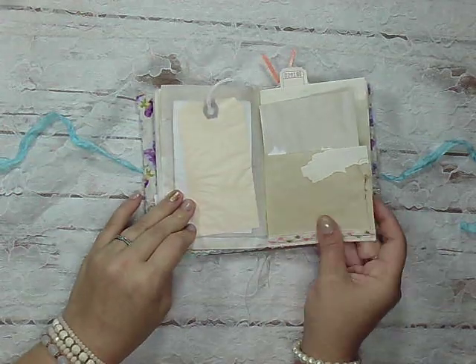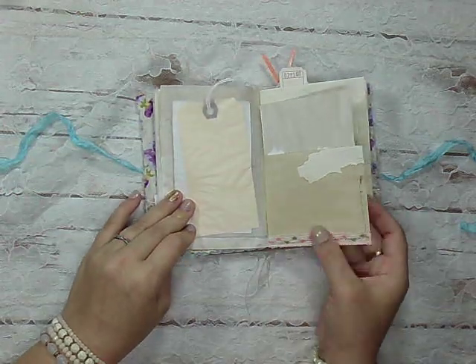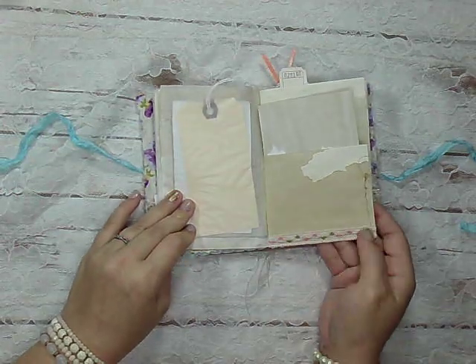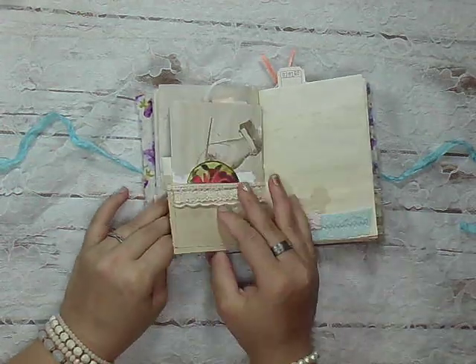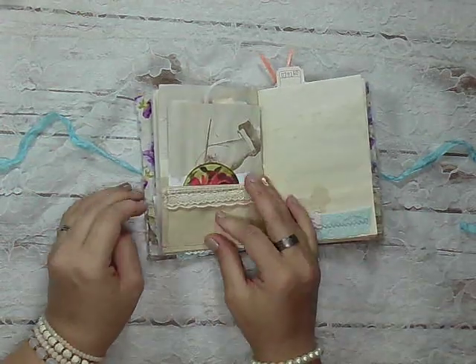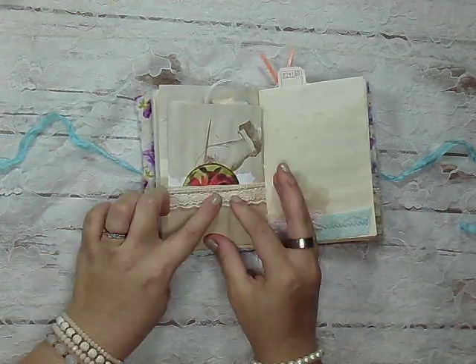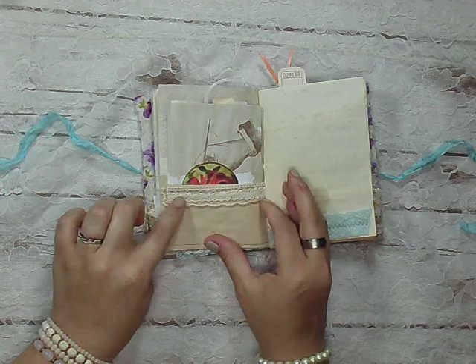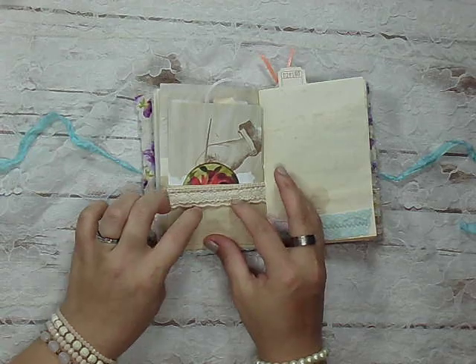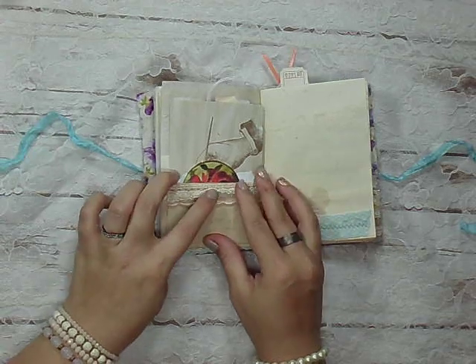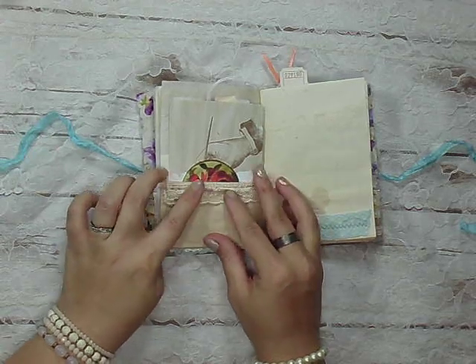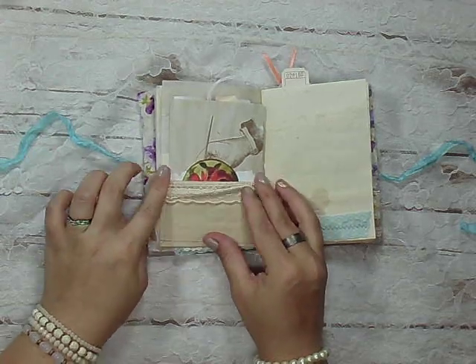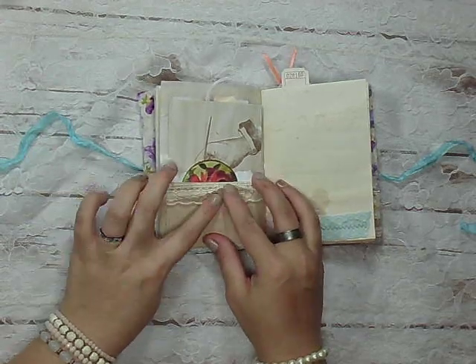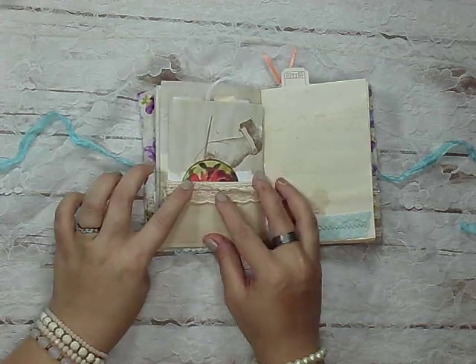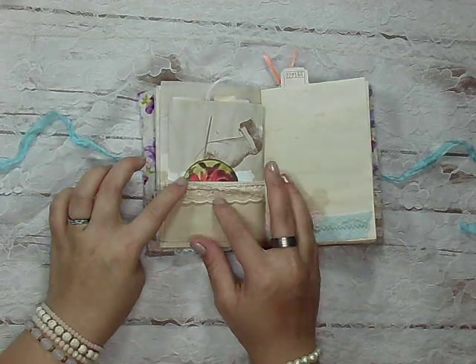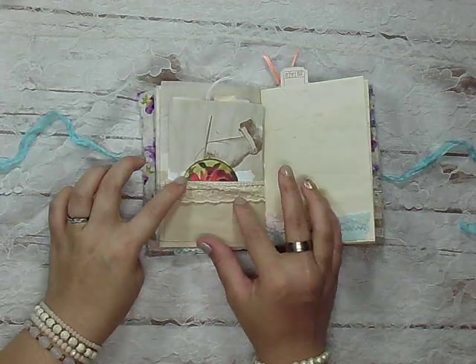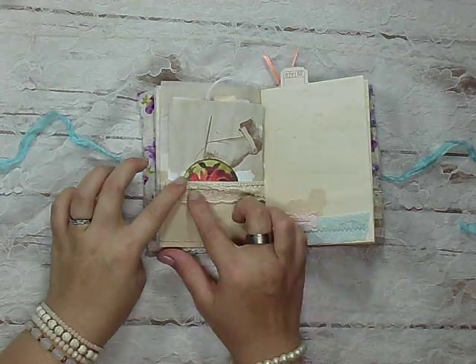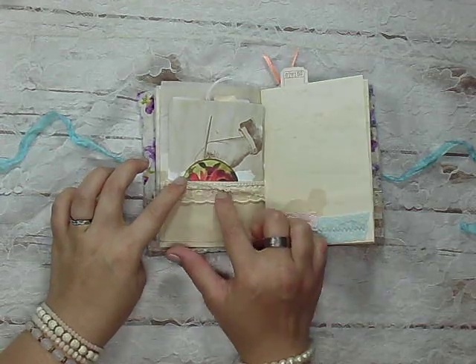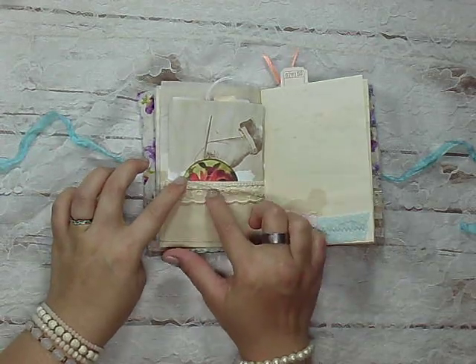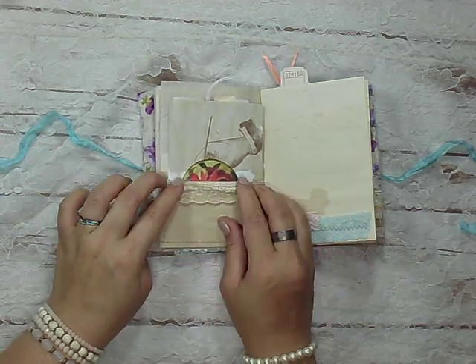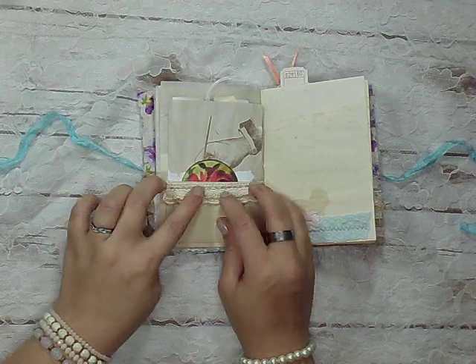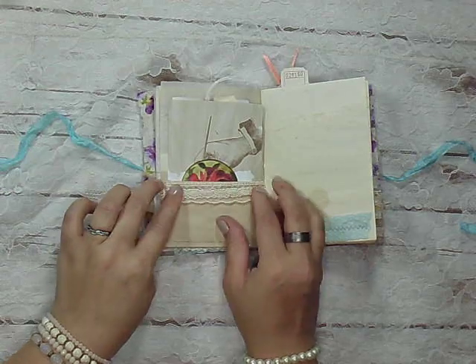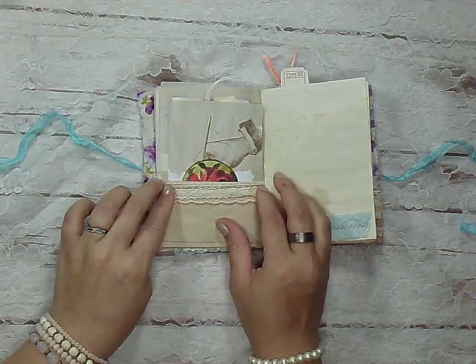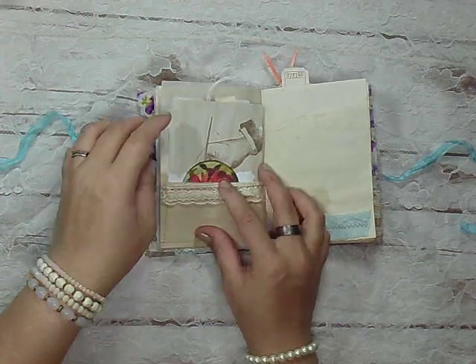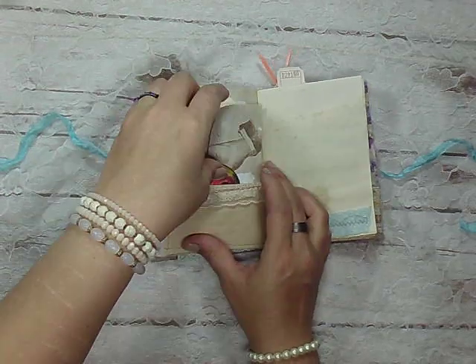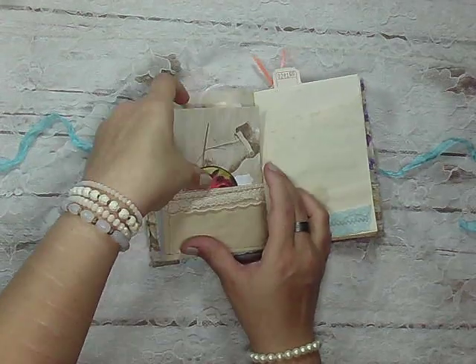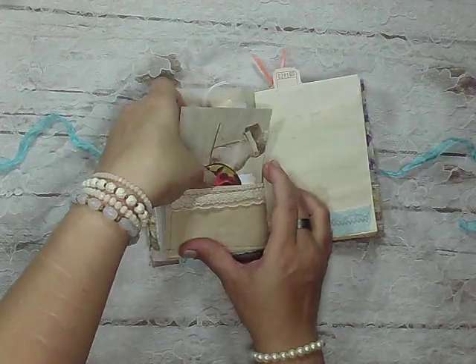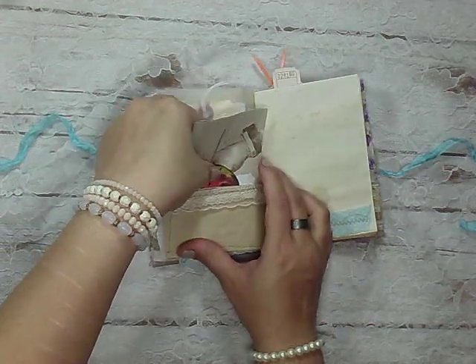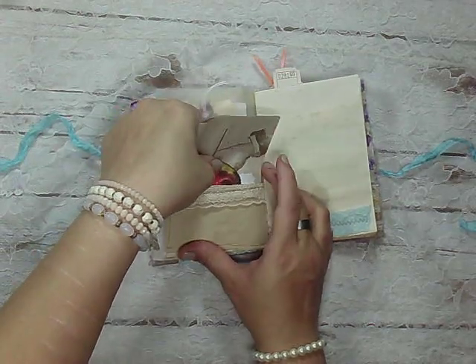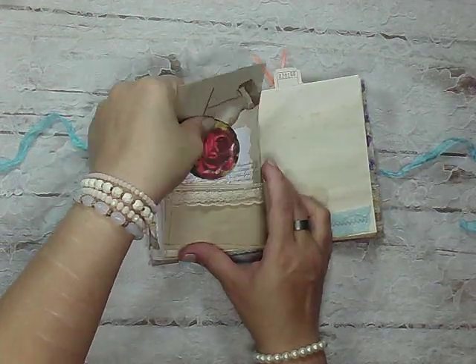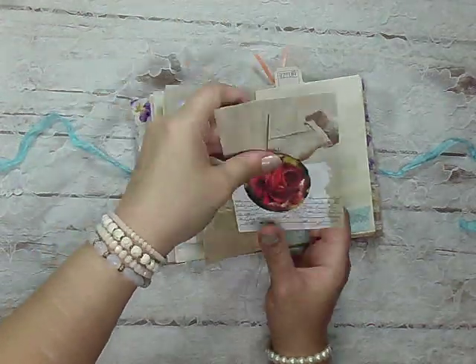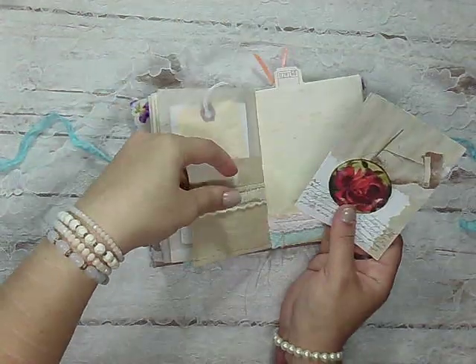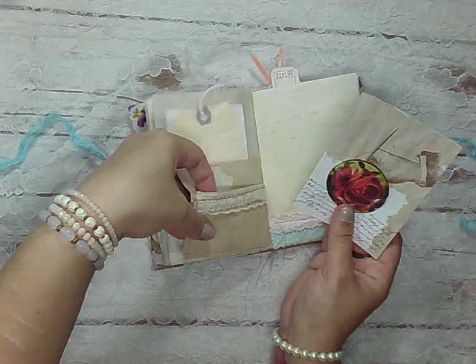I put some lace down here and did the double layering of the lace. This lace I got from Sherry — it's got some flowers on it, it's really pretty — and I layered it over some of my own. And it is a half pocket.